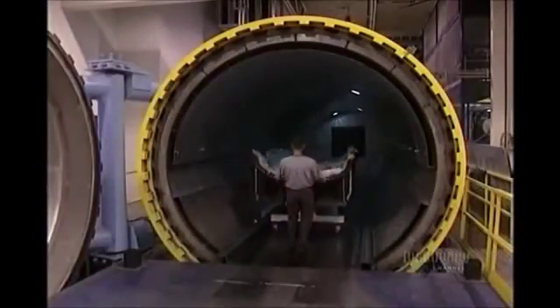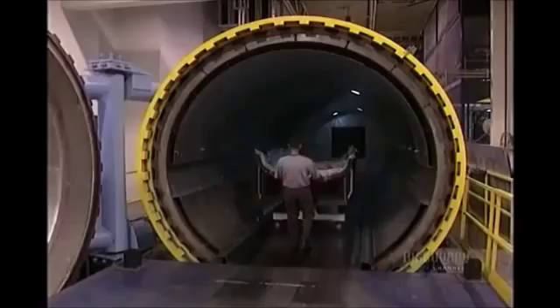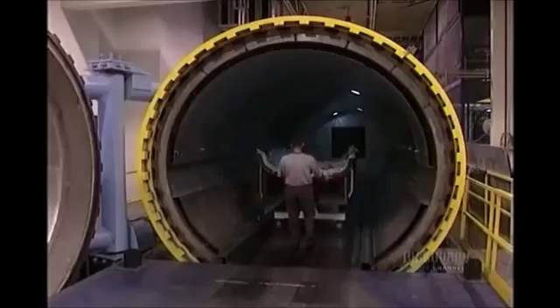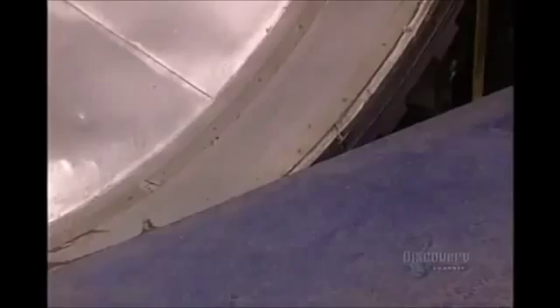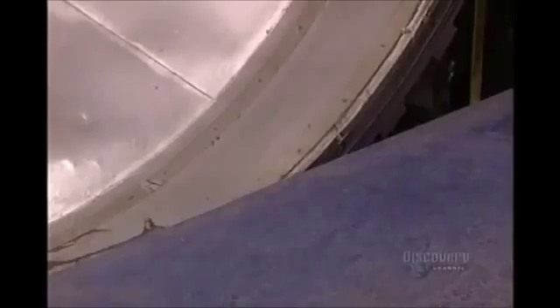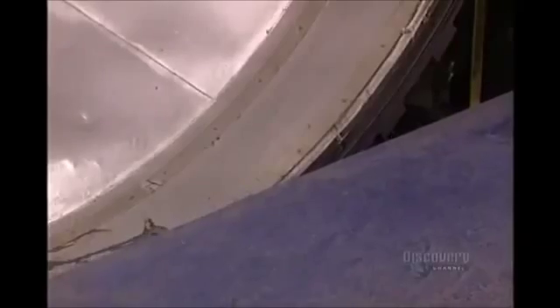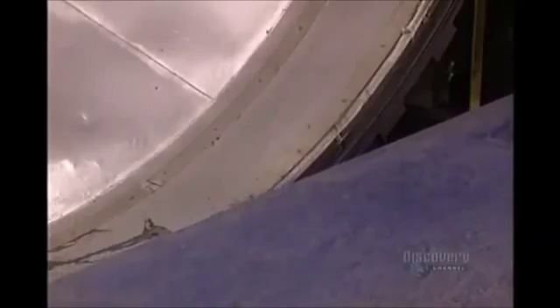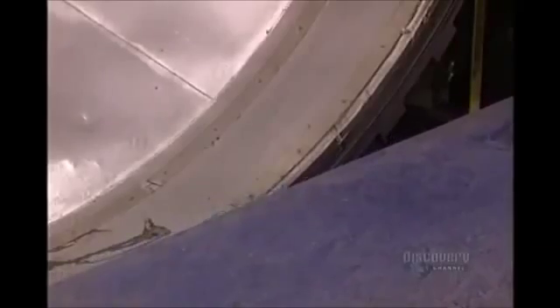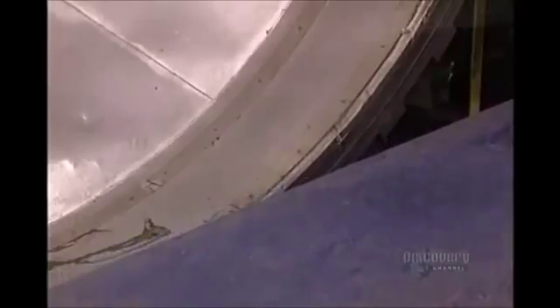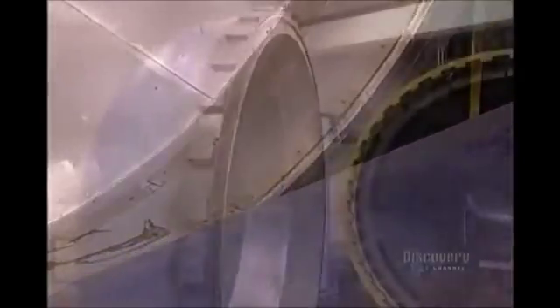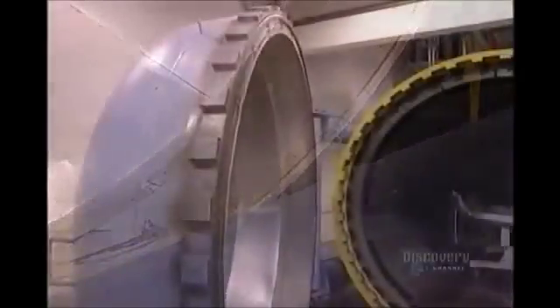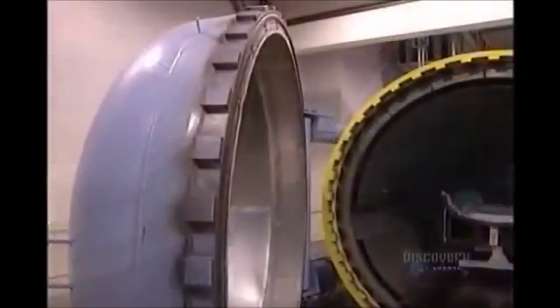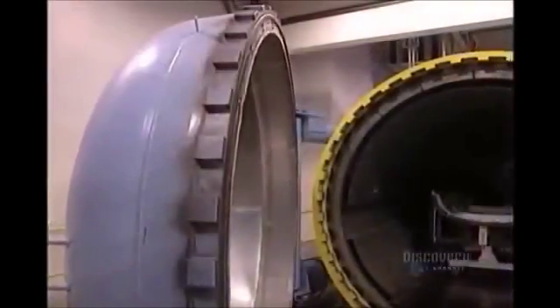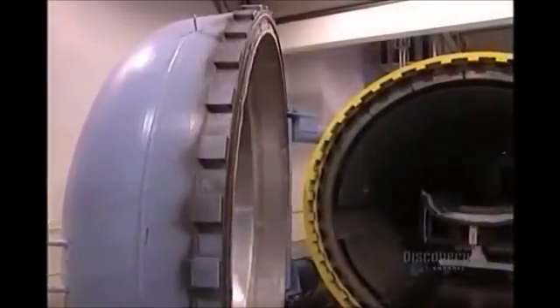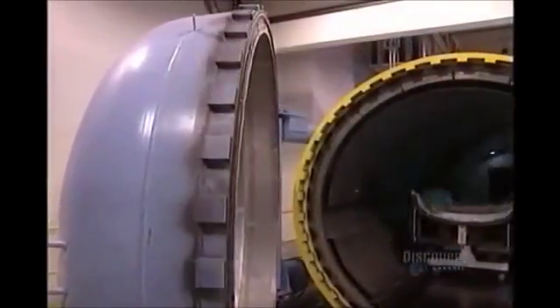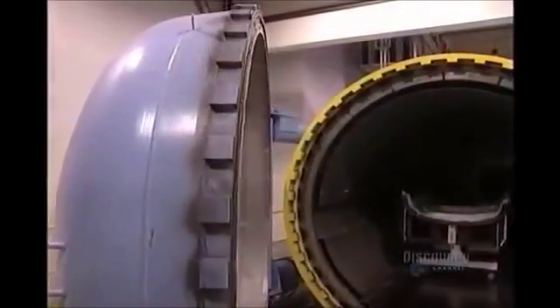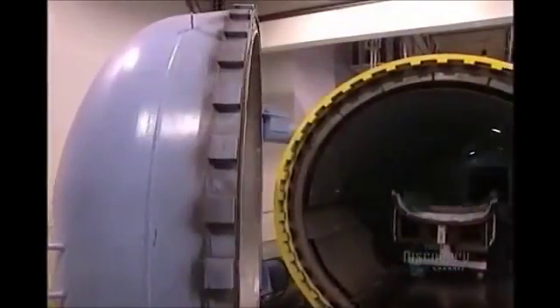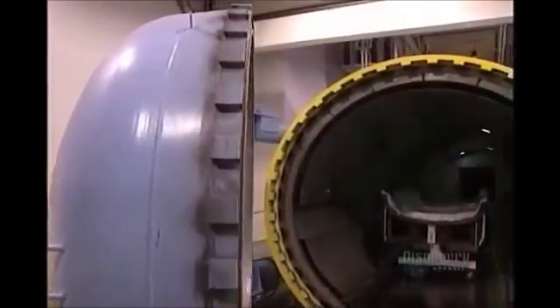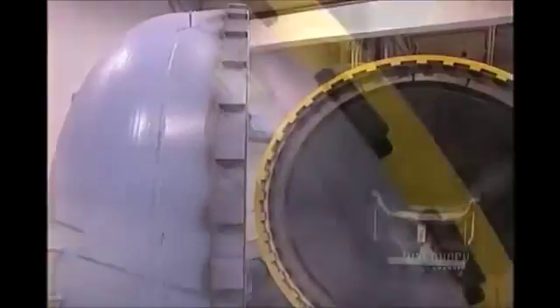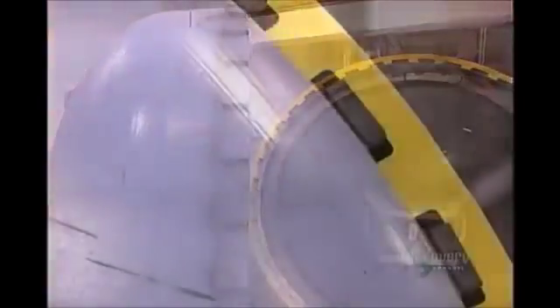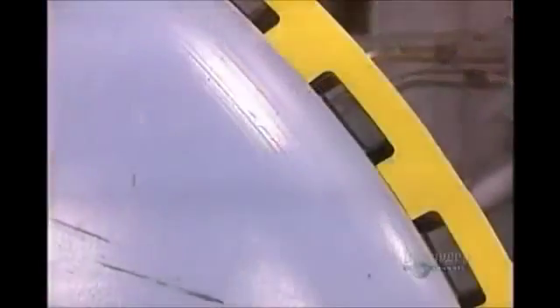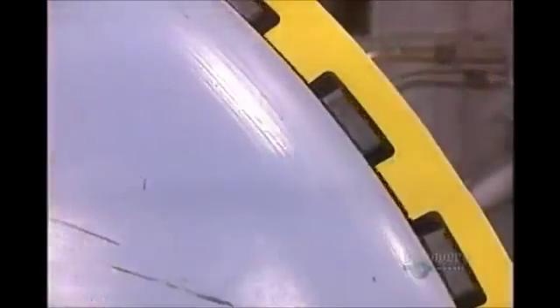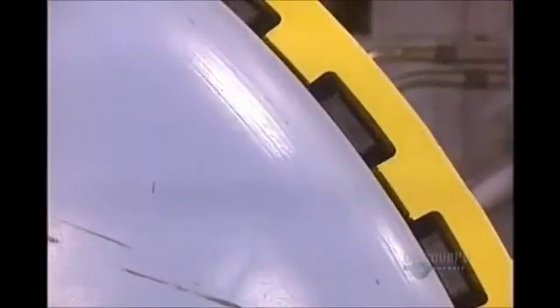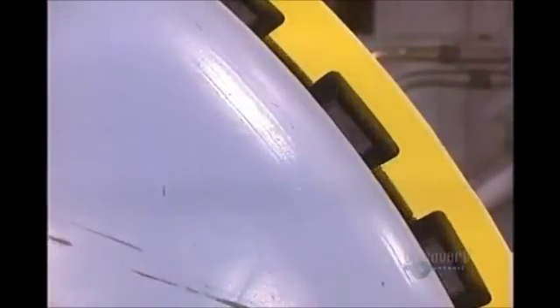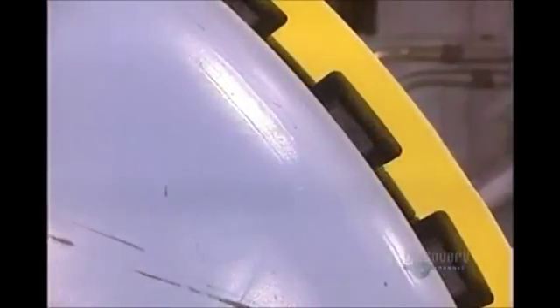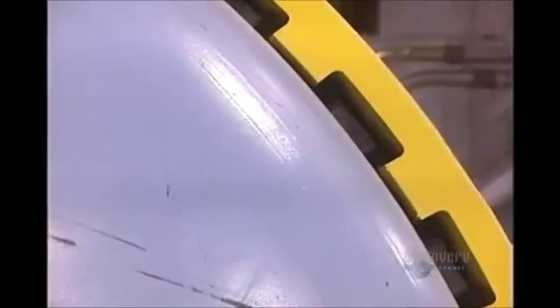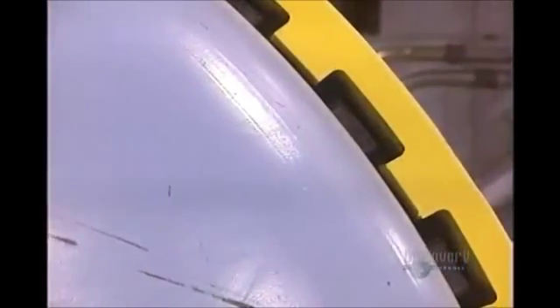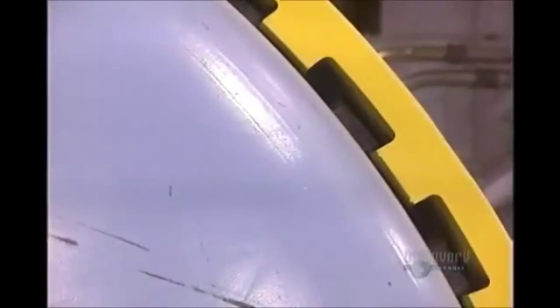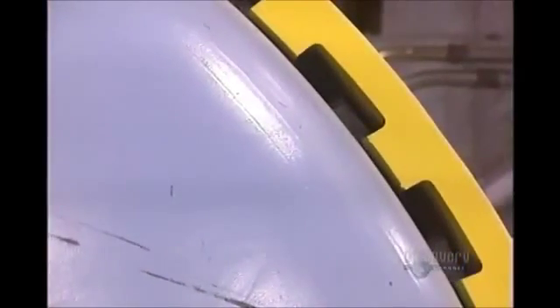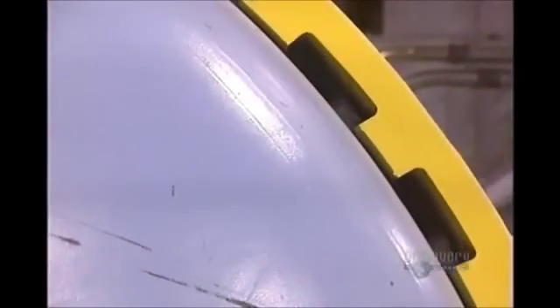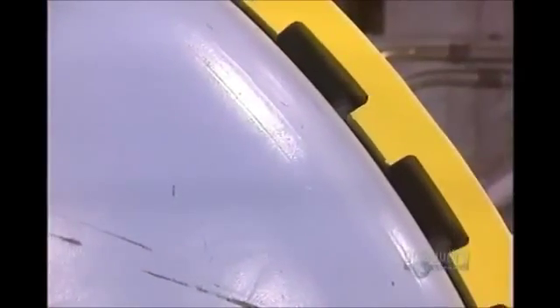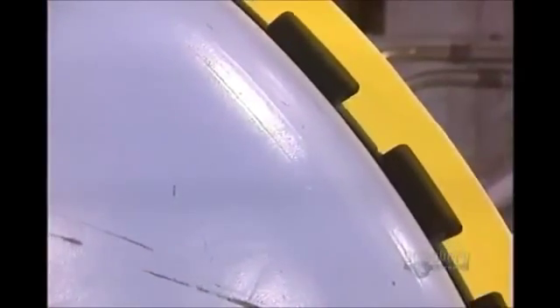But the carbon fiber is still soft. To harden, it must be cured under pressure for 10 hours in this autoclave oven at 177 degrees centigrade.